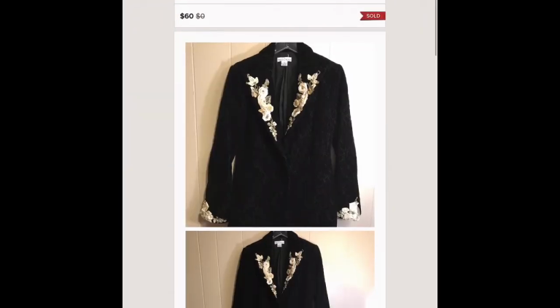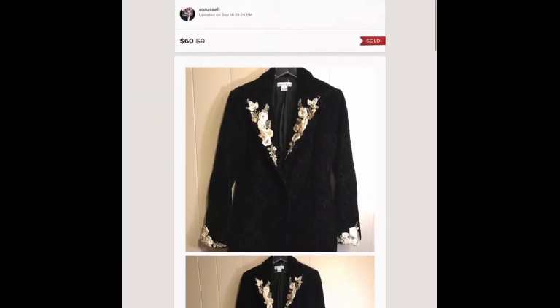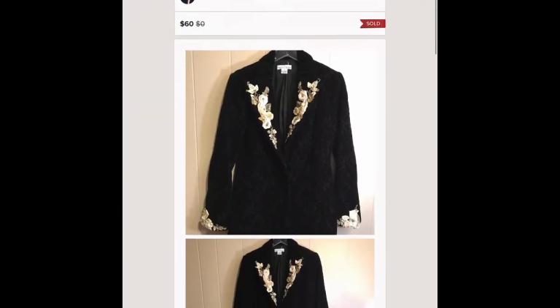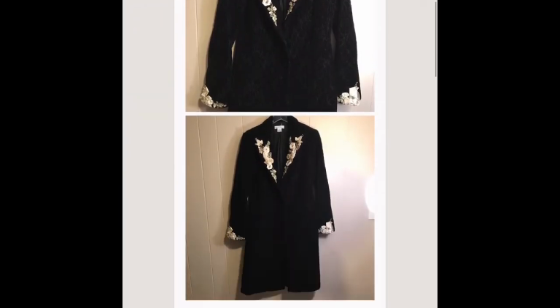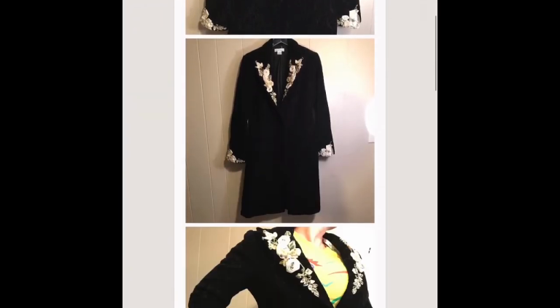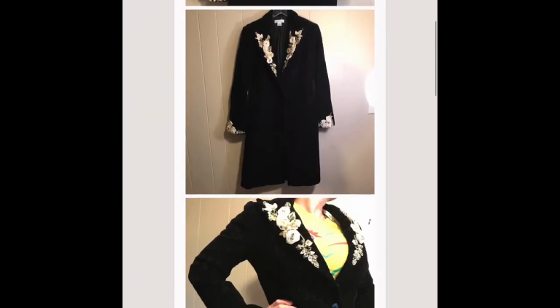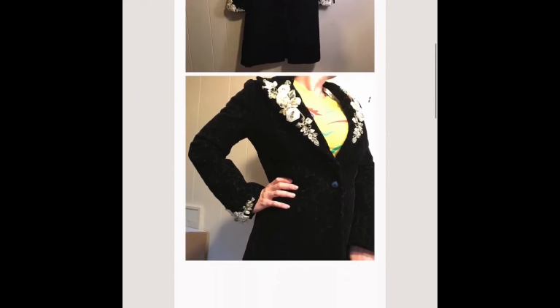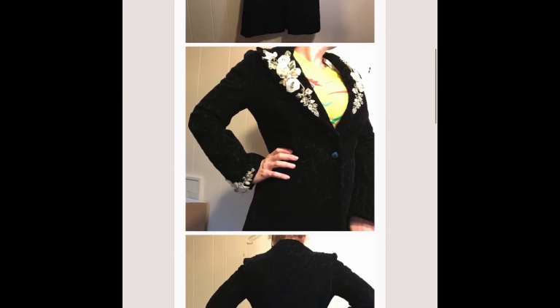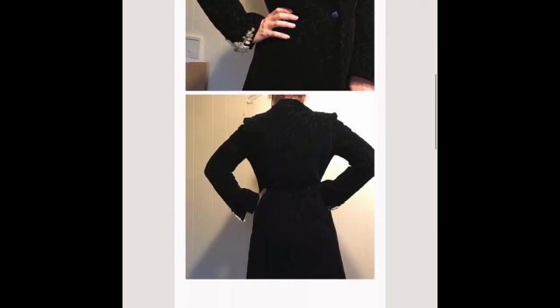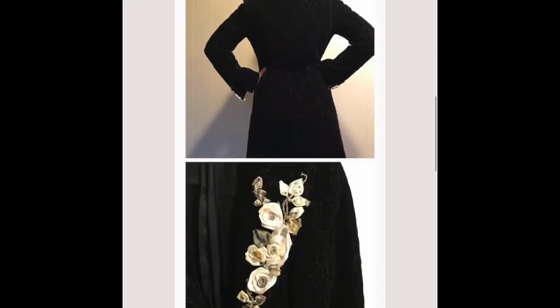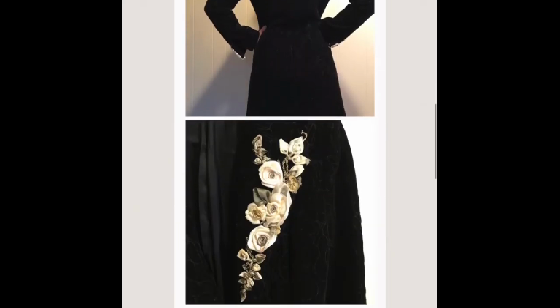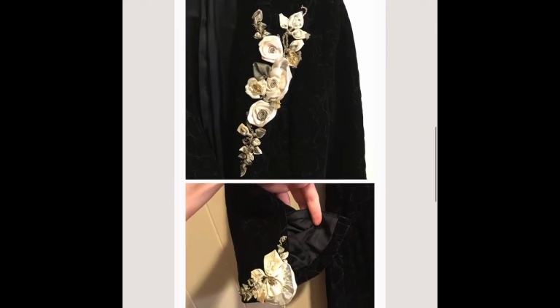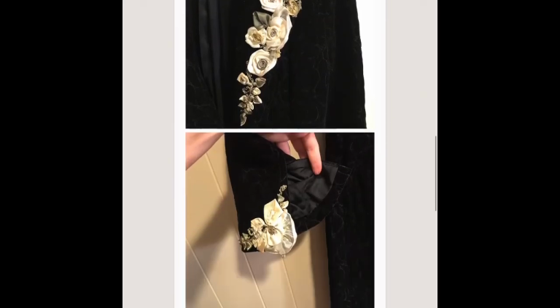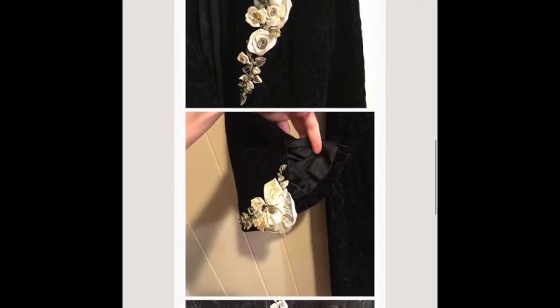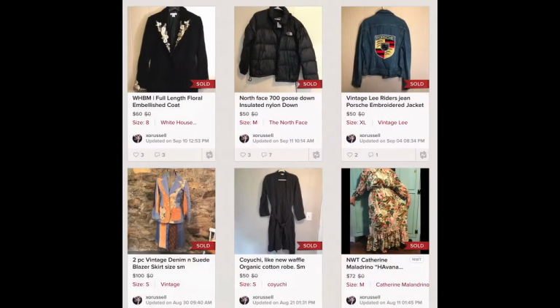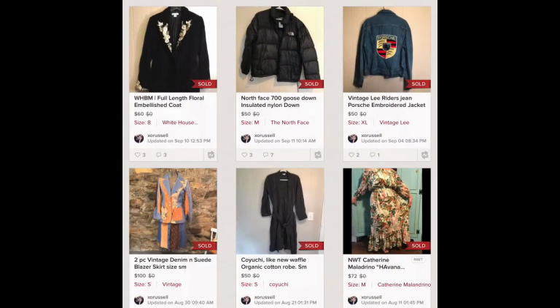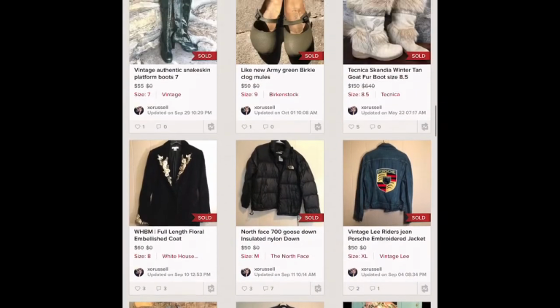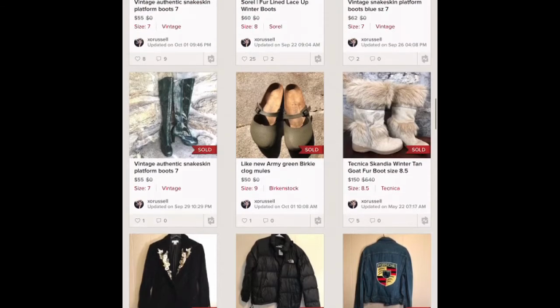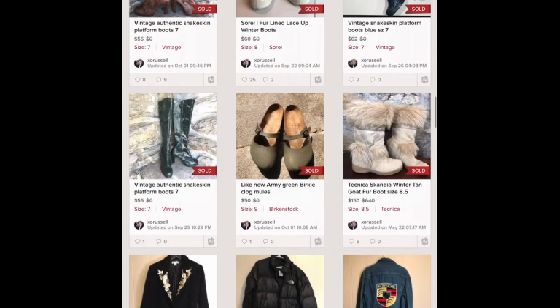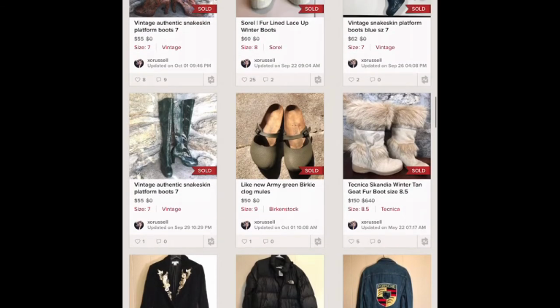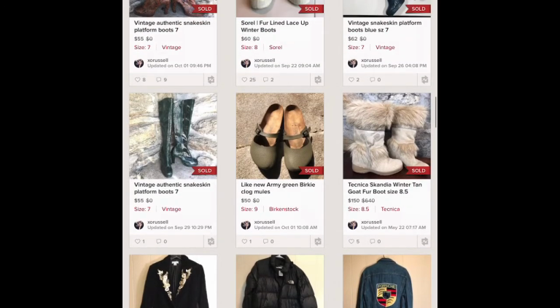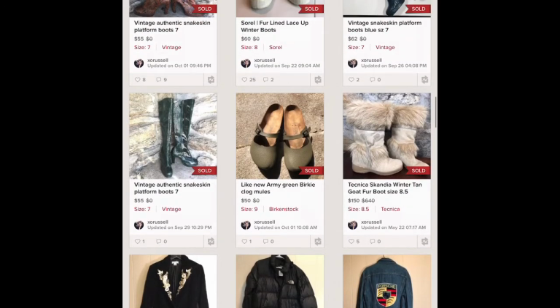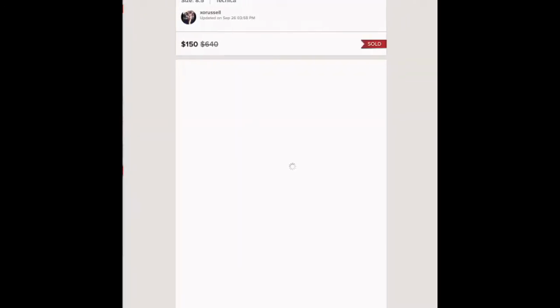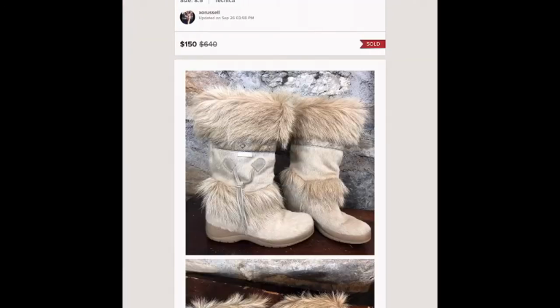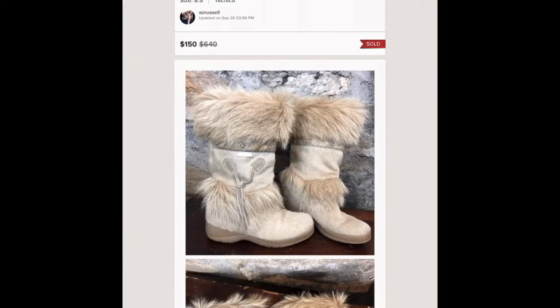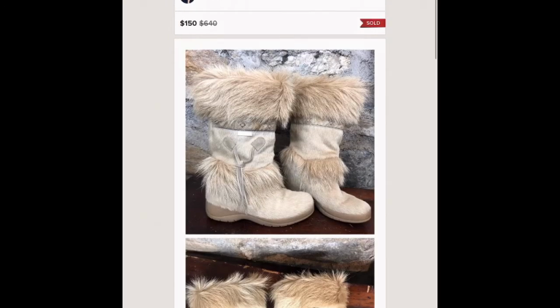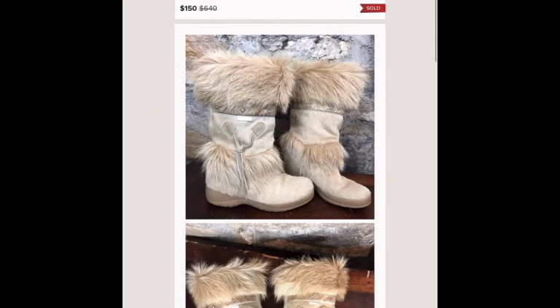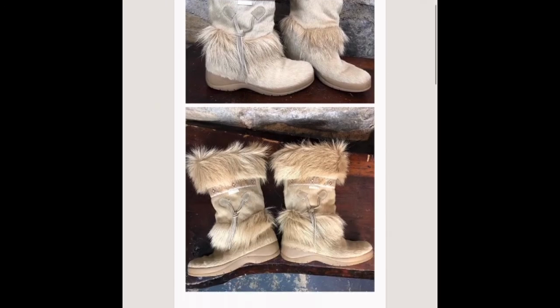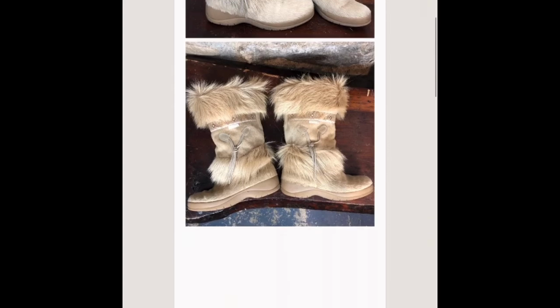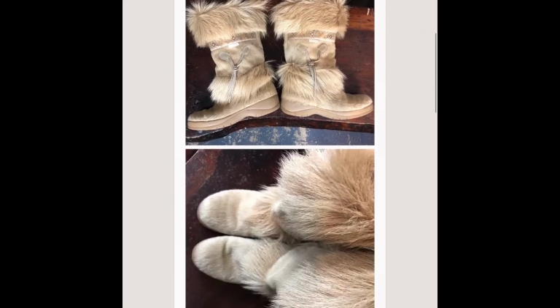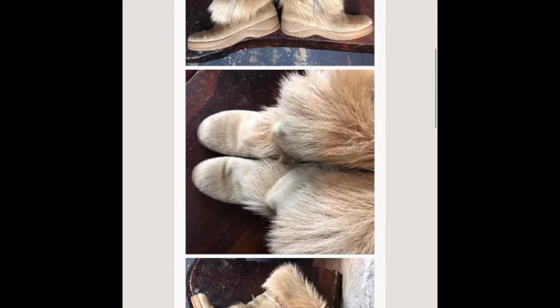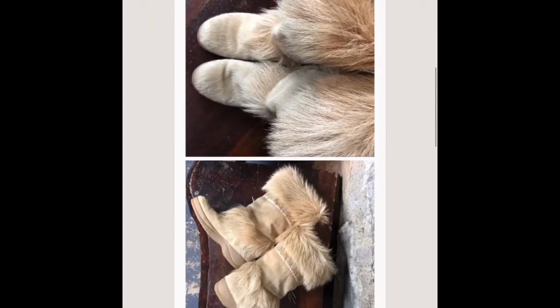This is a consignment piece from White House Black Market. I paid nothing for it obviously, except for my time, and I split the profit.